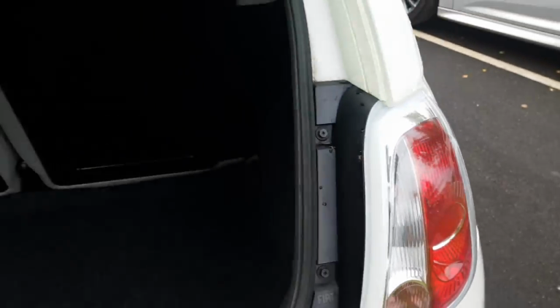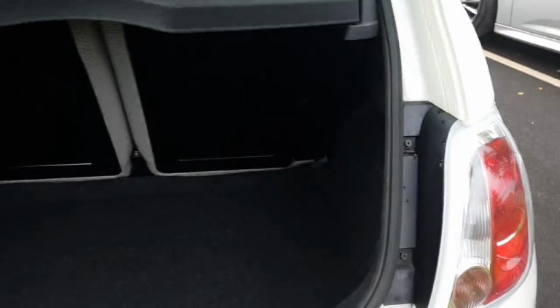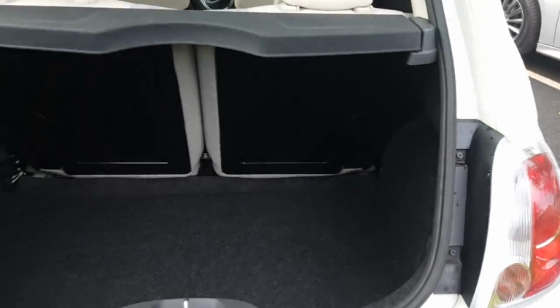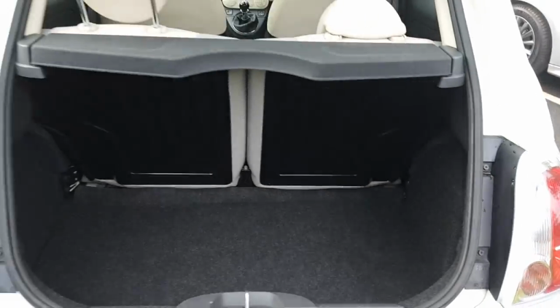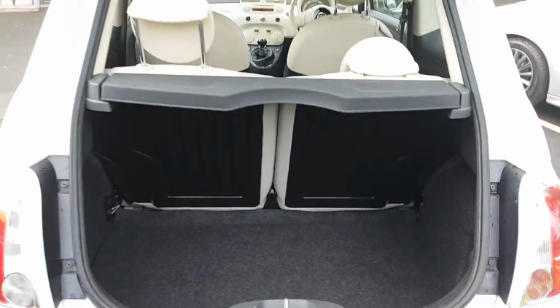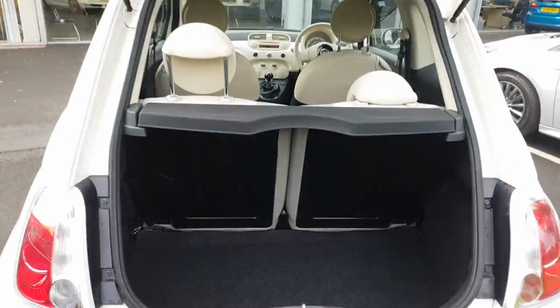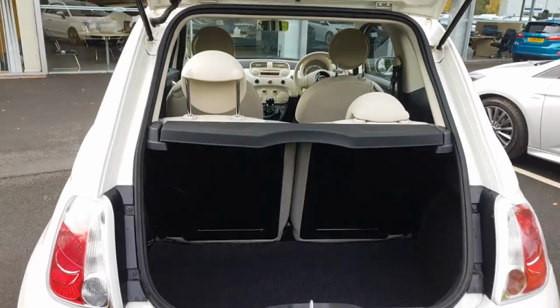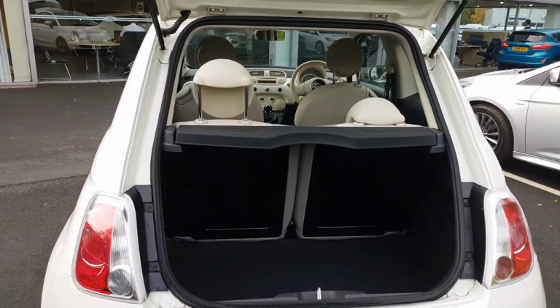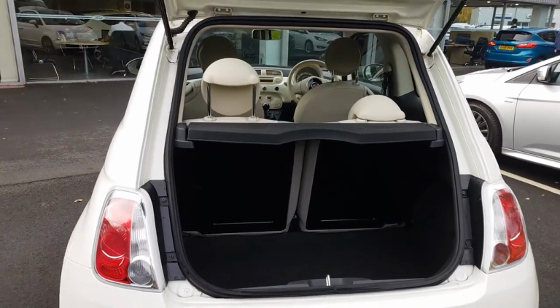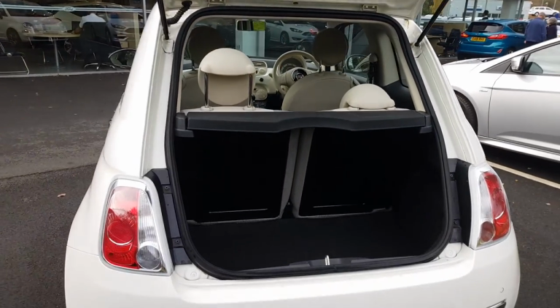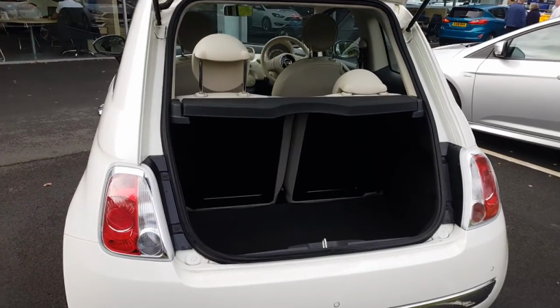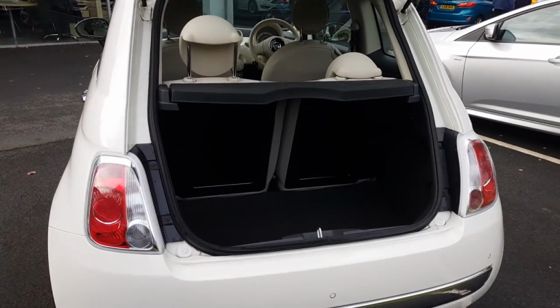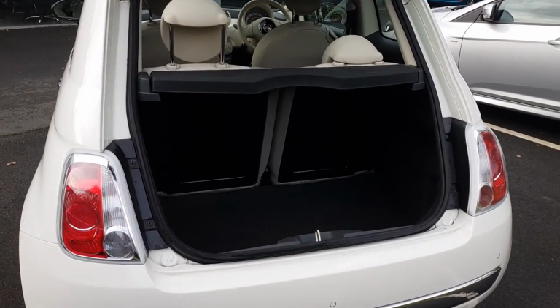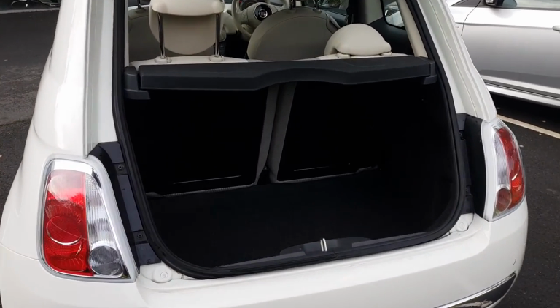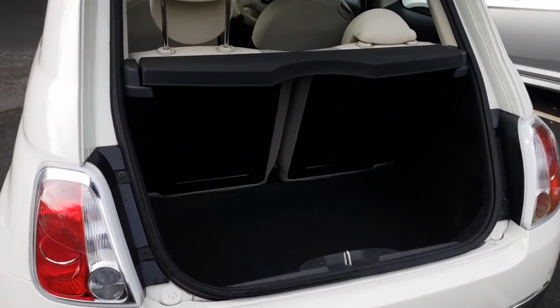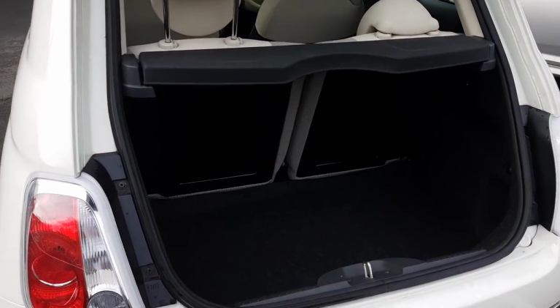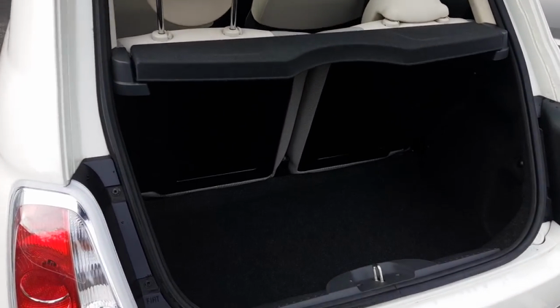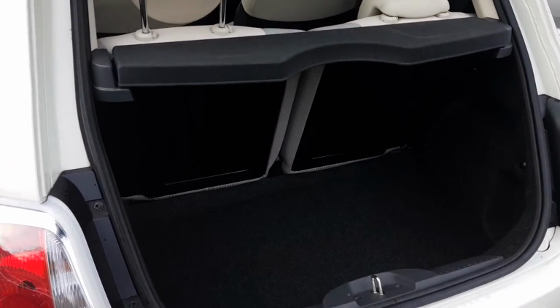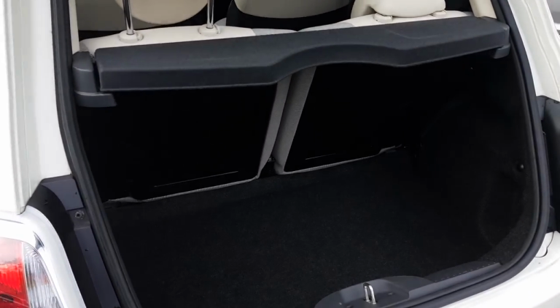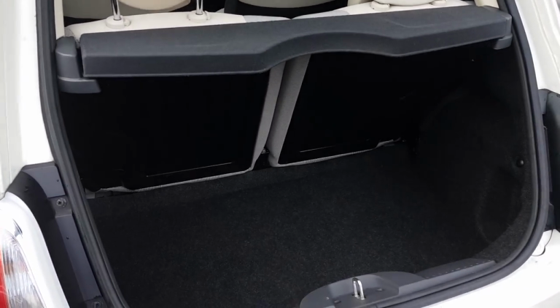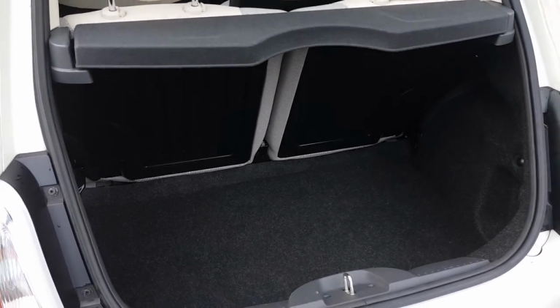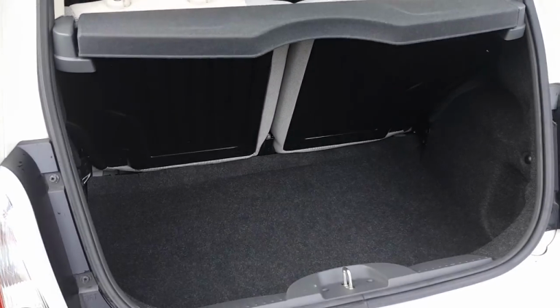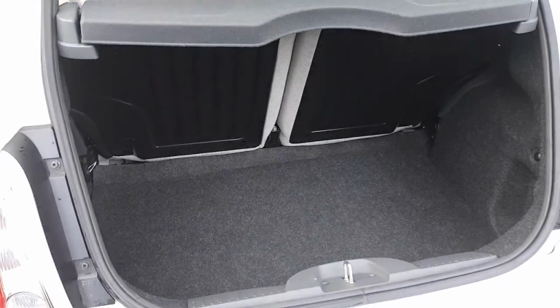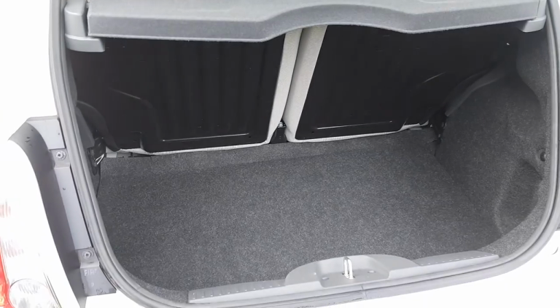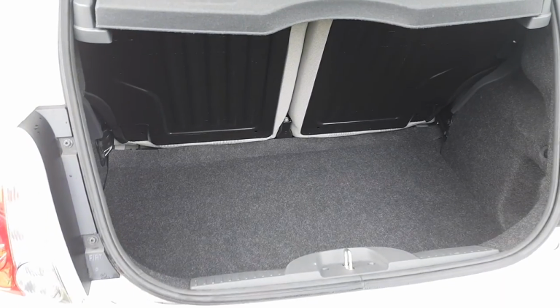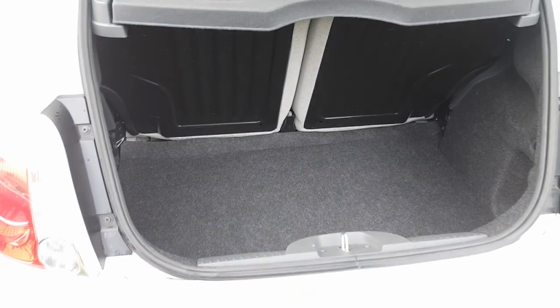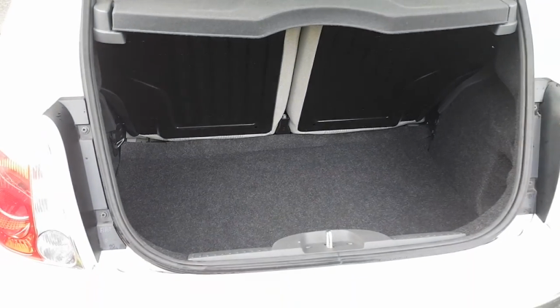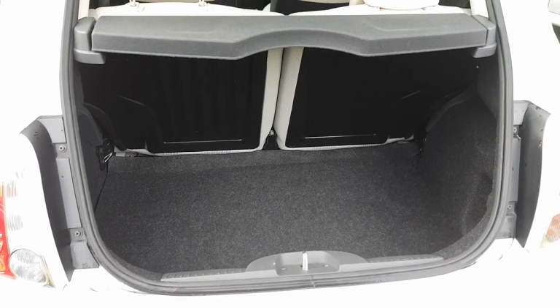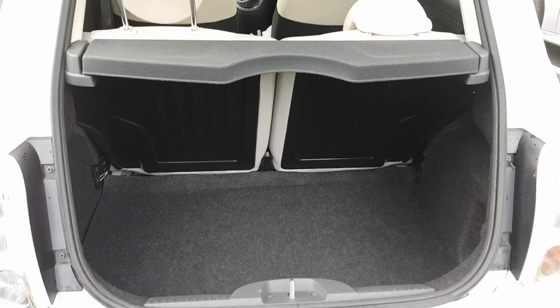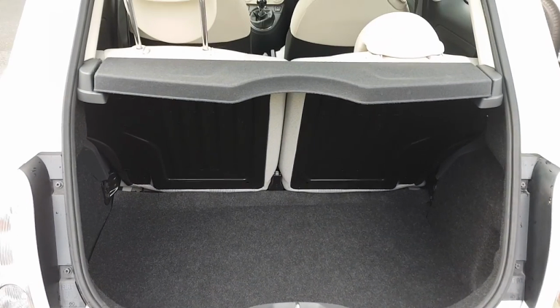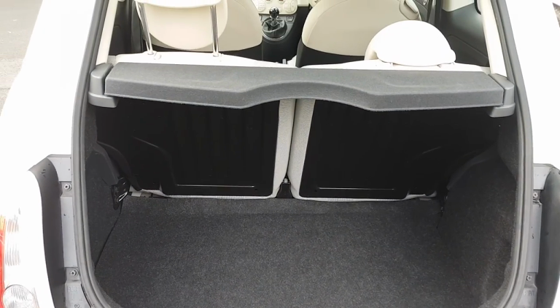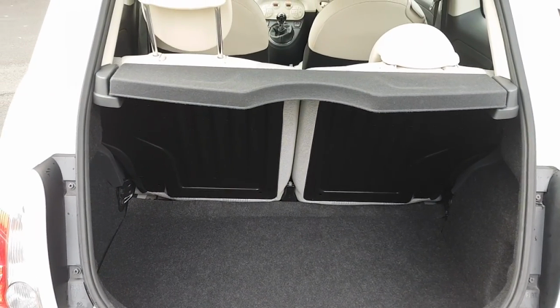A good amount of boot space in the Fiat 500 despite the size of the vehicle. Those rear seats fold 50-50 and there is a space saver spare wheel hidden underneath the boot carpet.